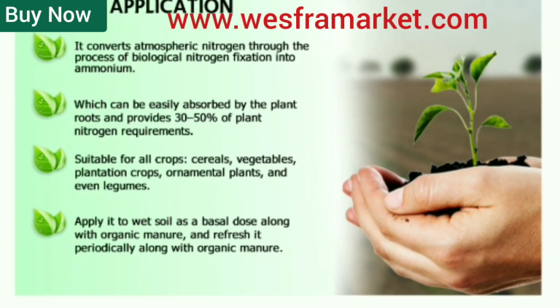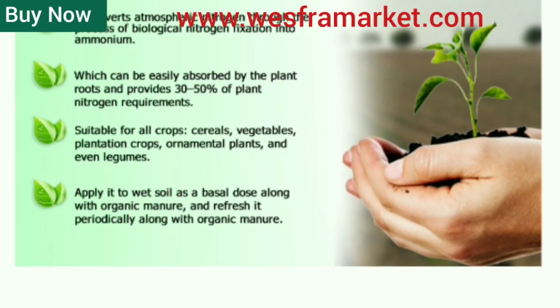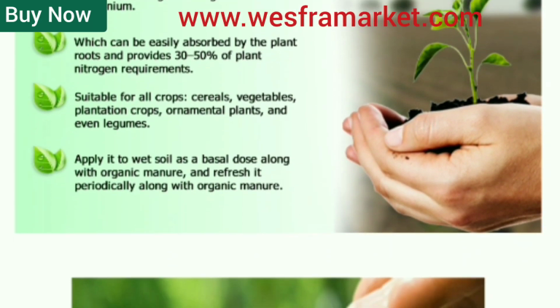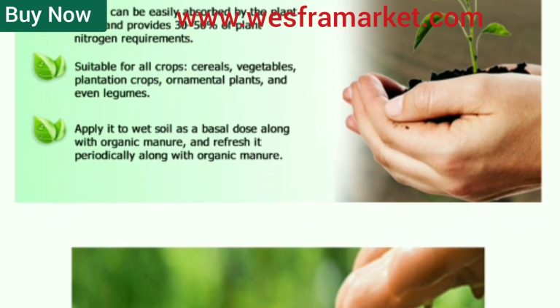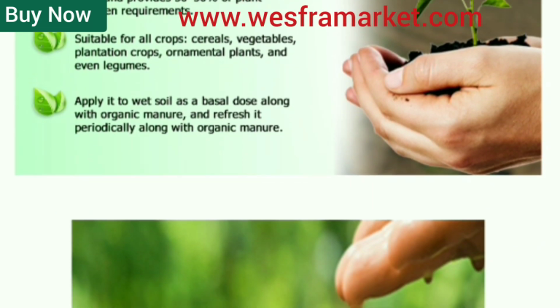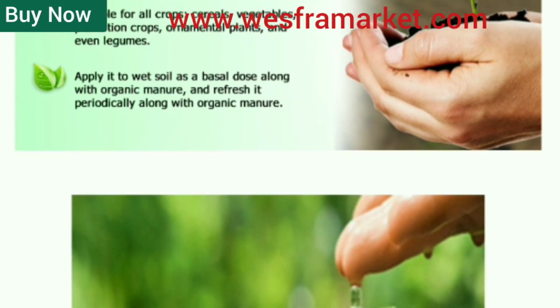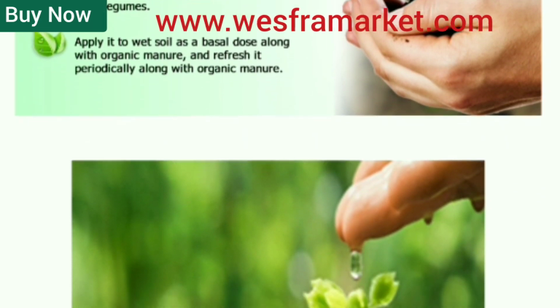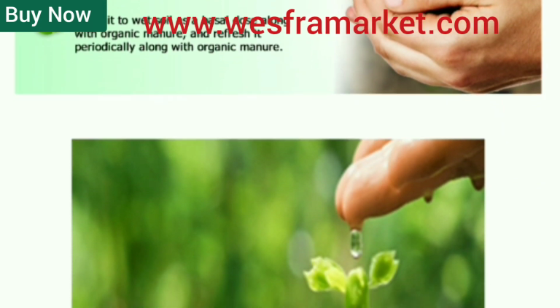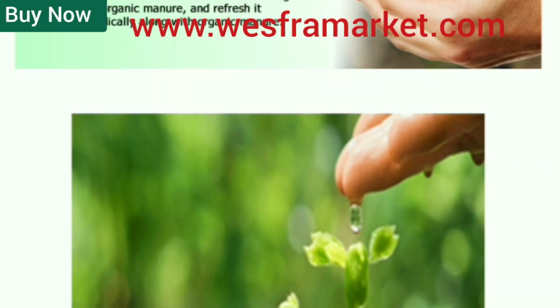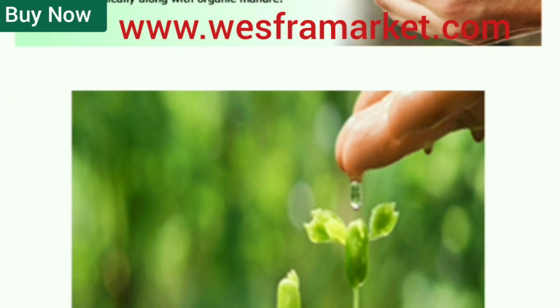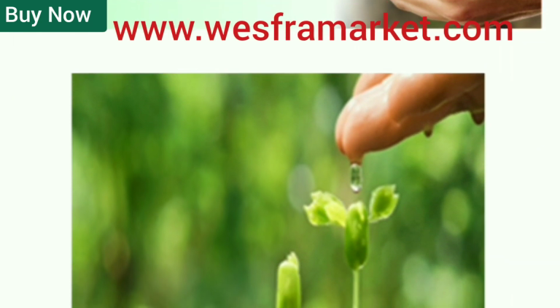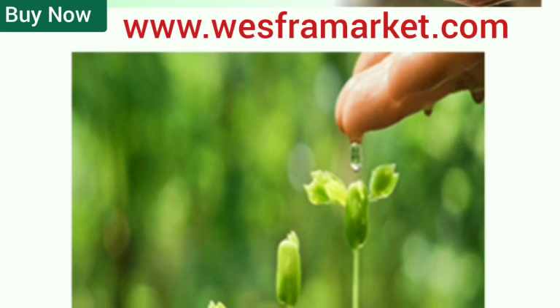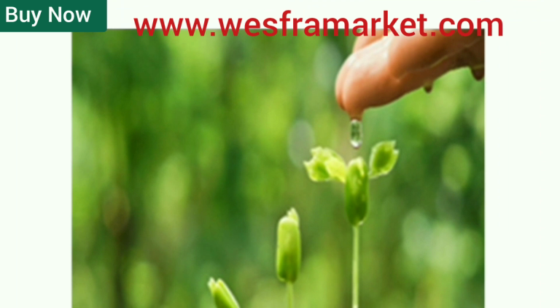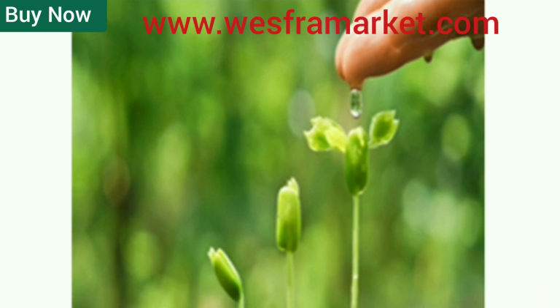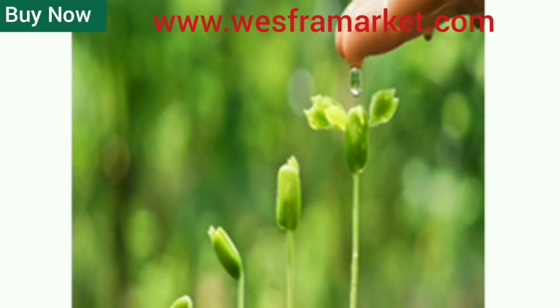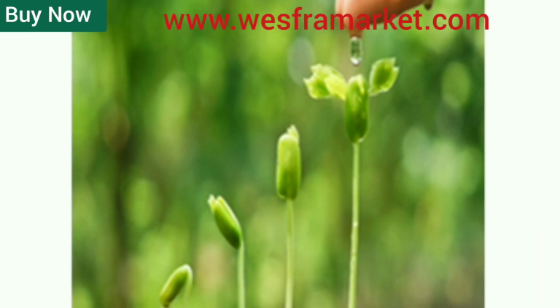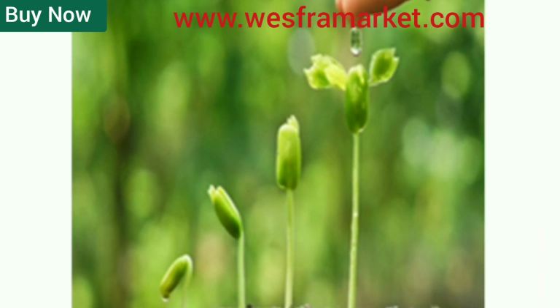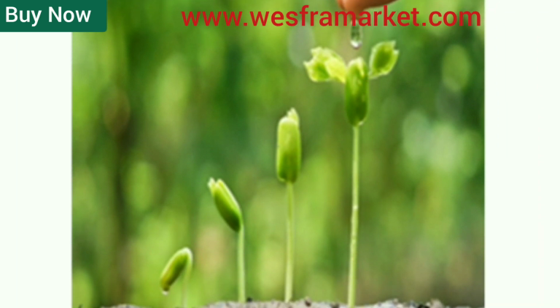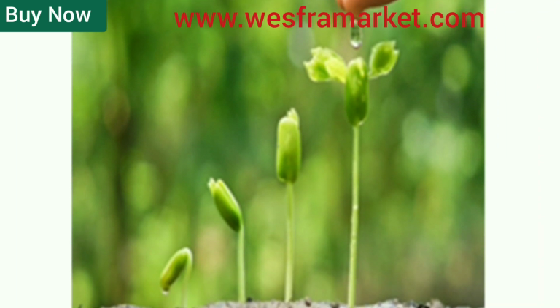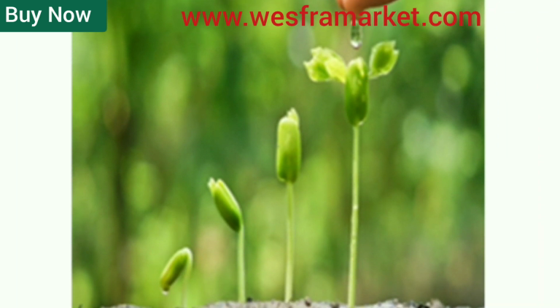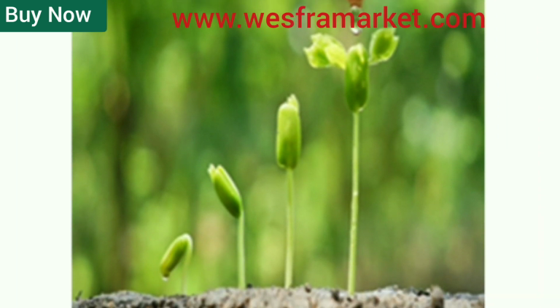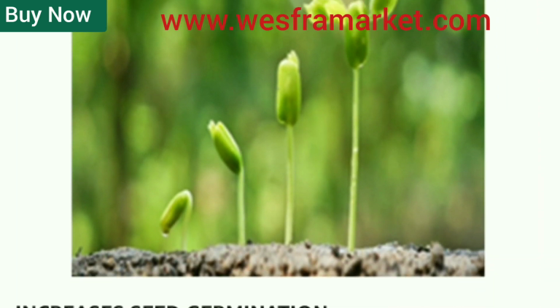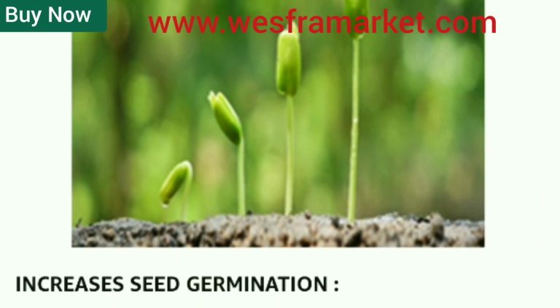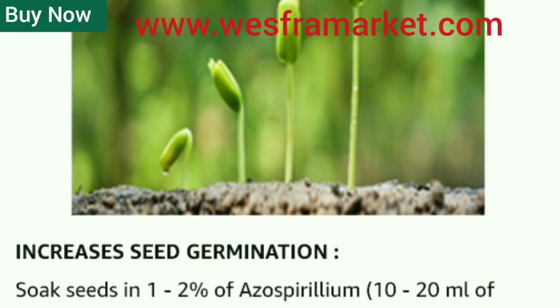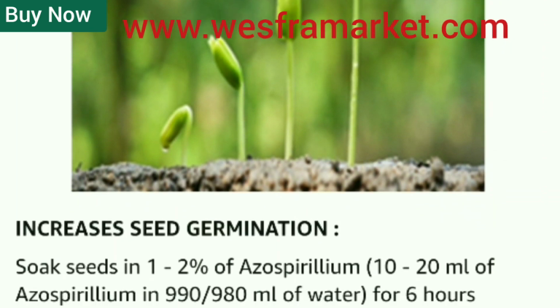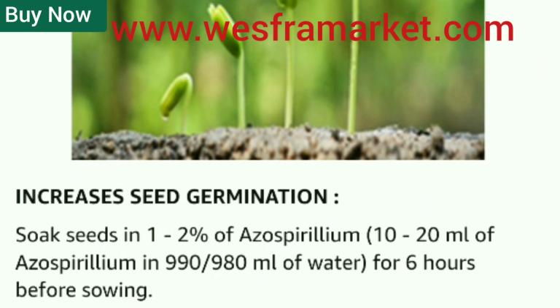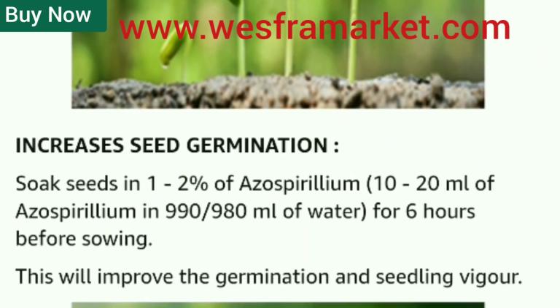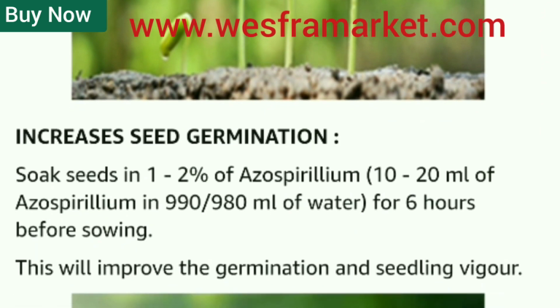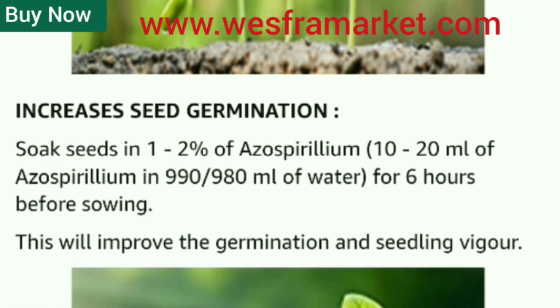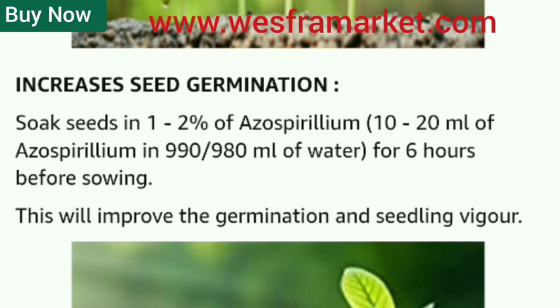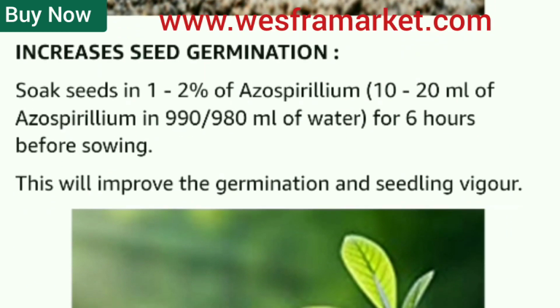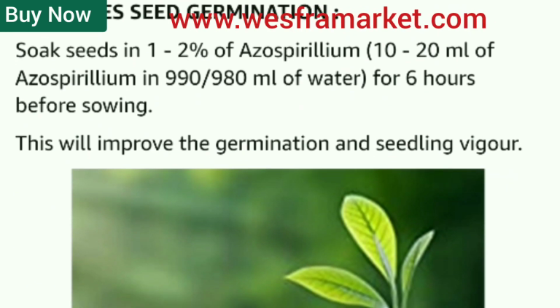Environmentally safe. Azospirillum compost is a safe and eco-friendly biofertilizer that does not harm the environment. It is safe for humans and animals.